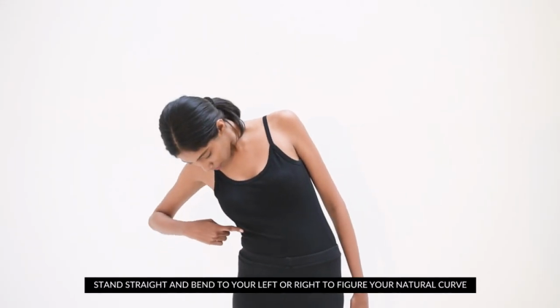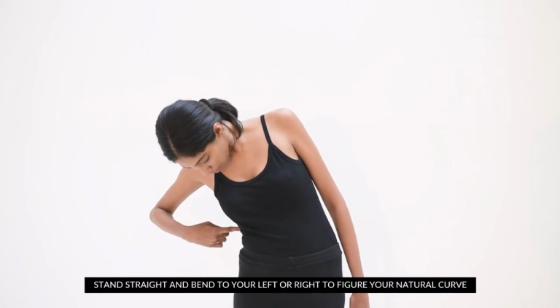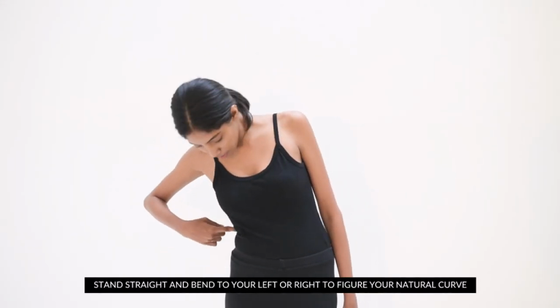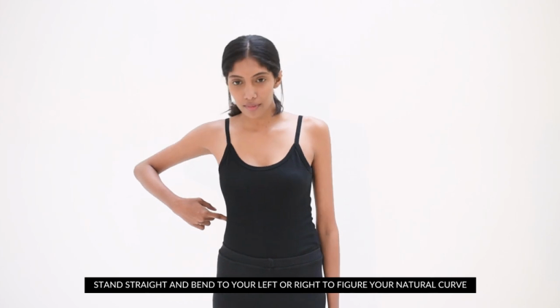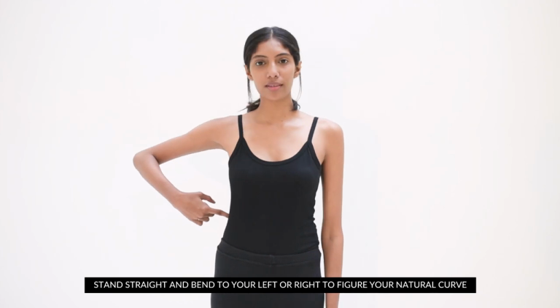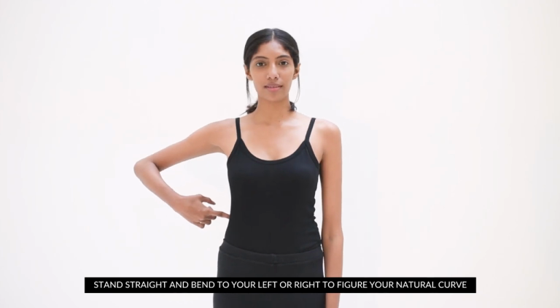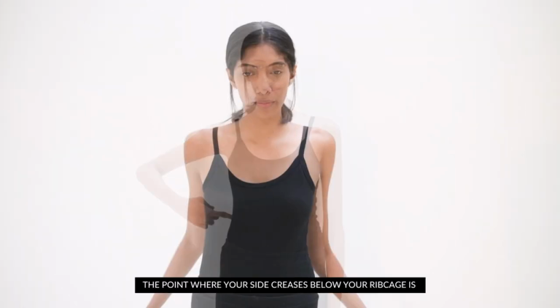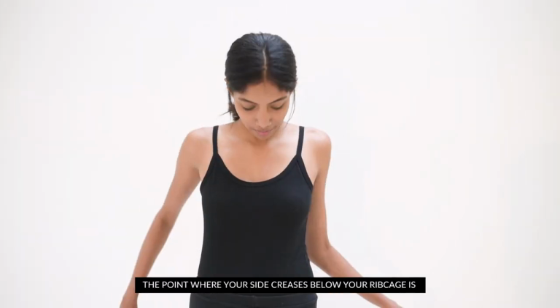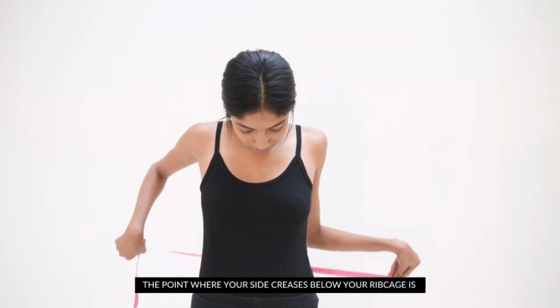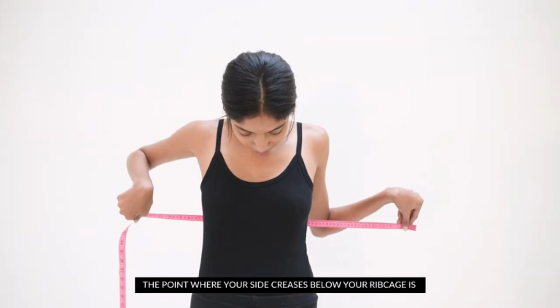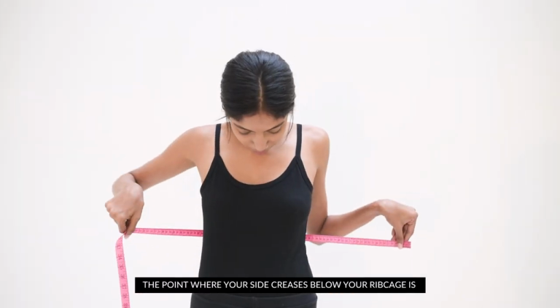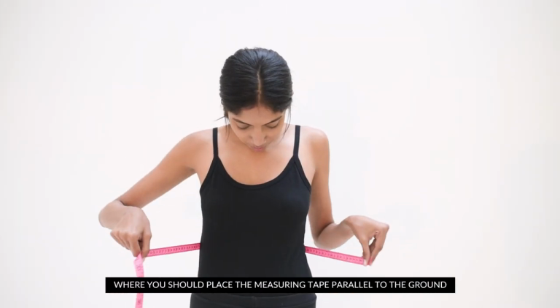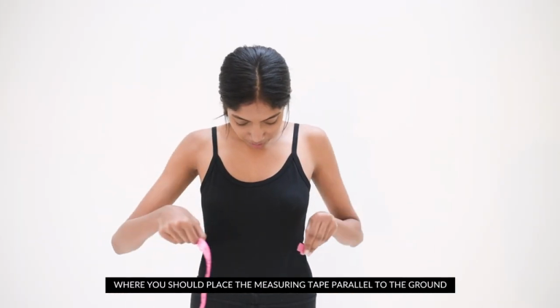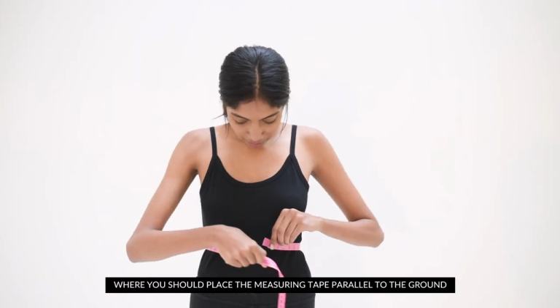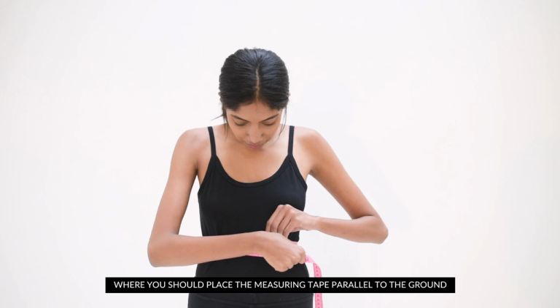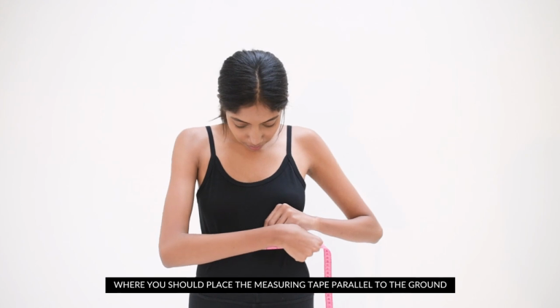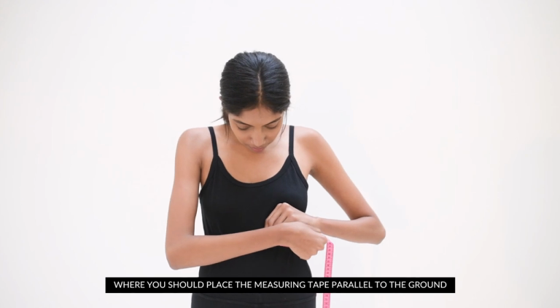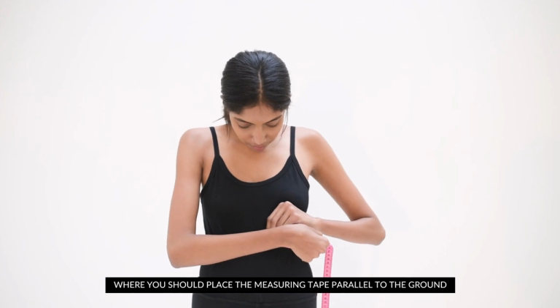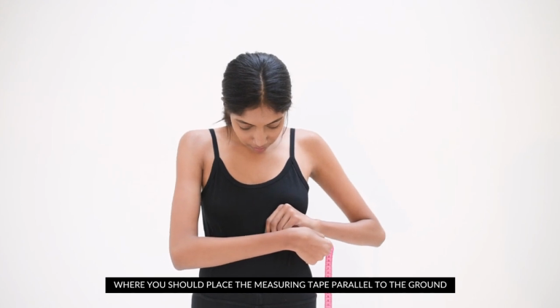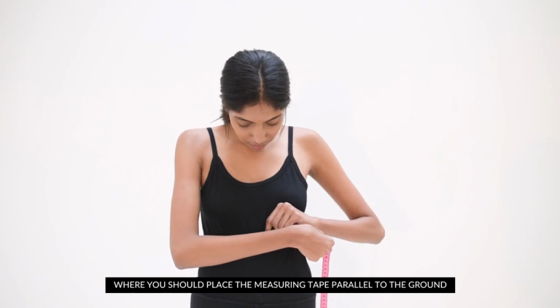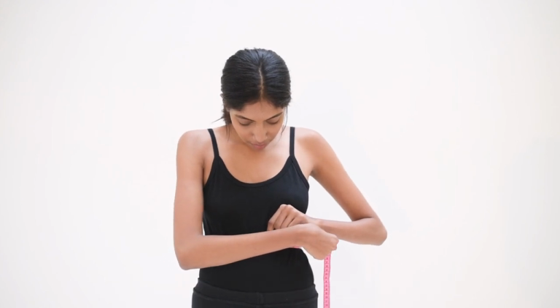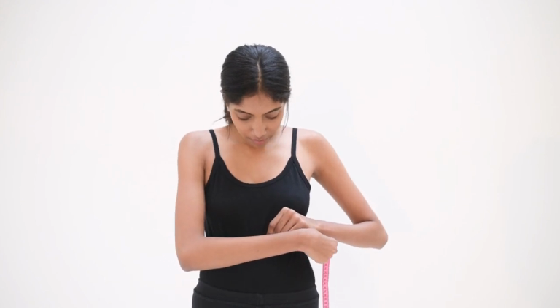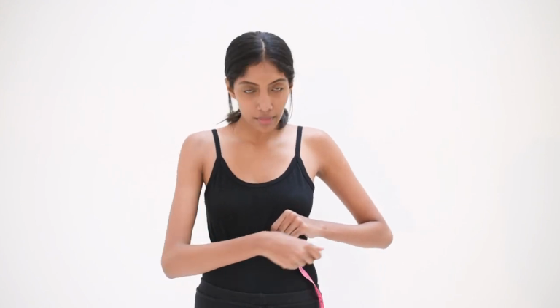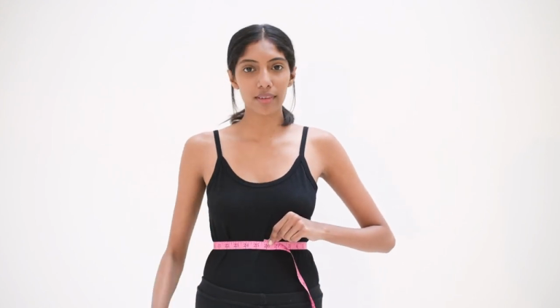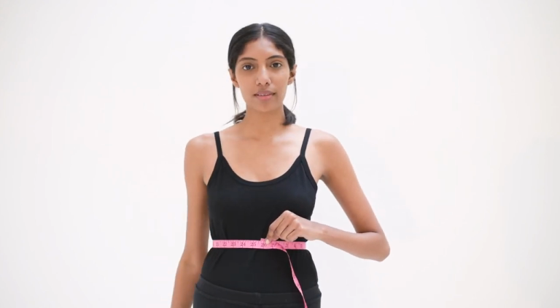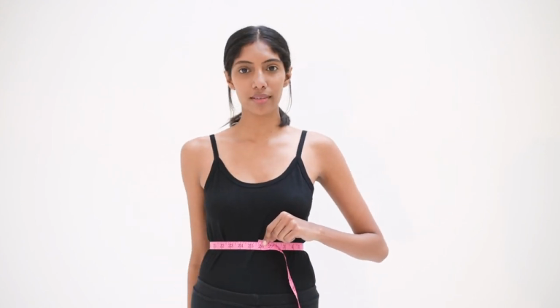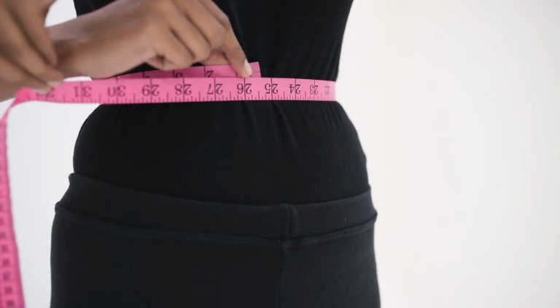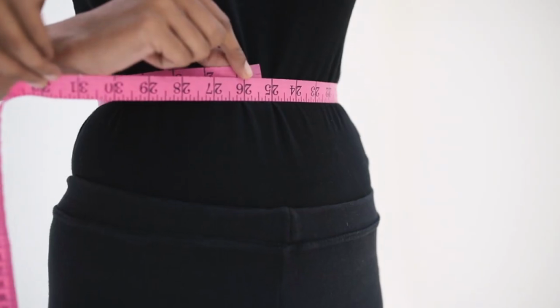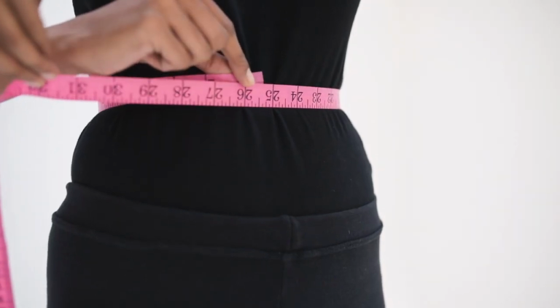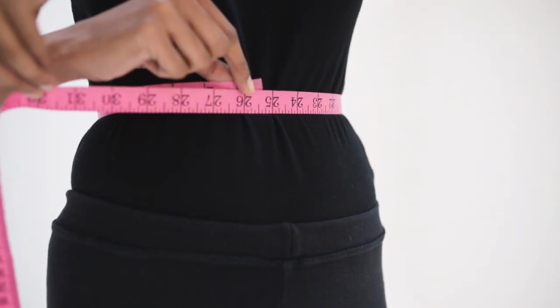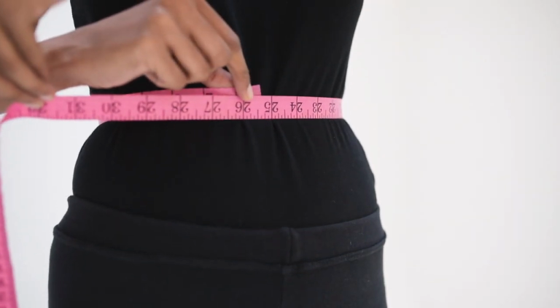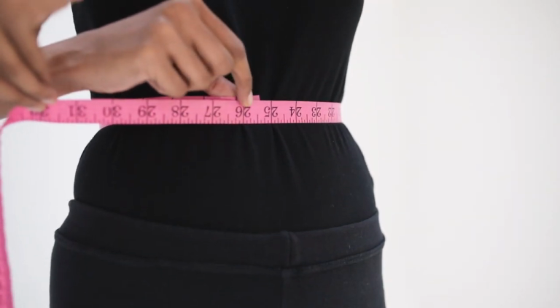To measure your upper waist, stand straight and bend to your left or right to find your natural curve. The point where your side creases below your ribcage is where you should place the measuring tape, parallel to the ground. Measure the circumference without tugging too tightly at the tape or sucking your stomach in.